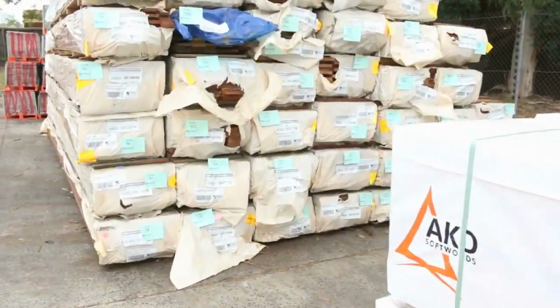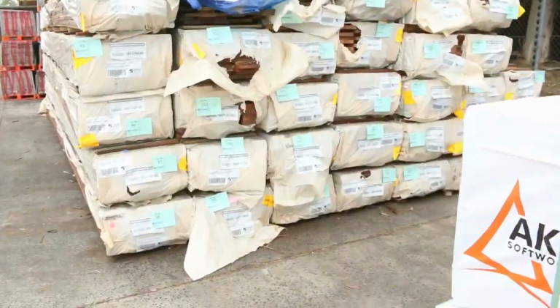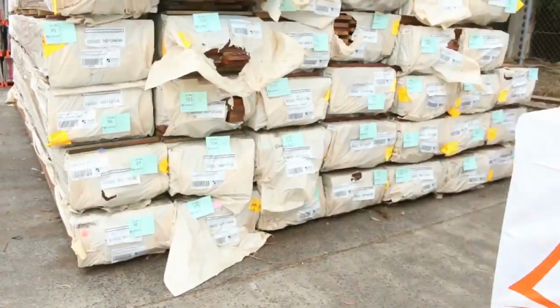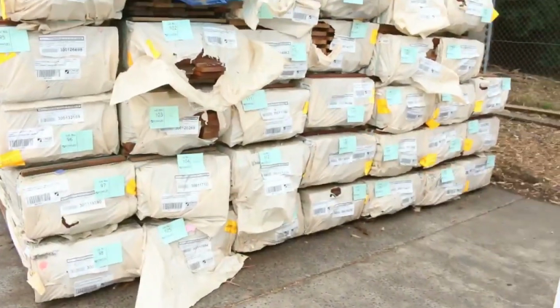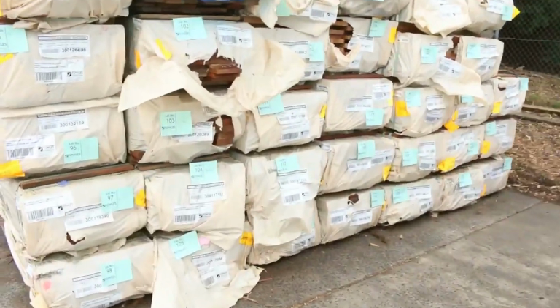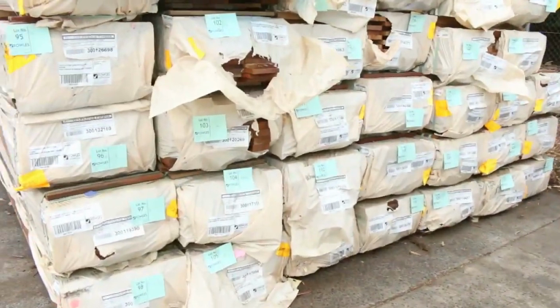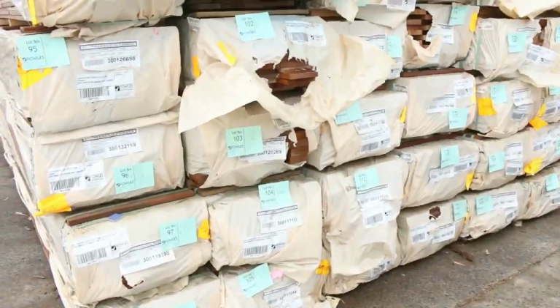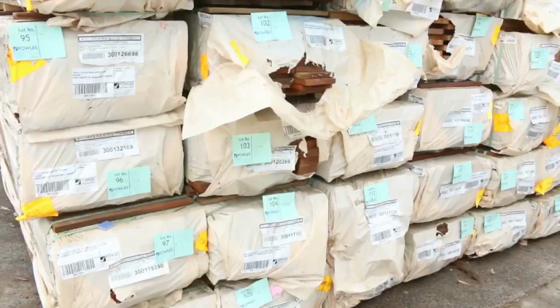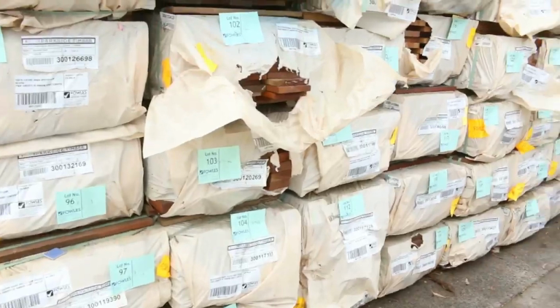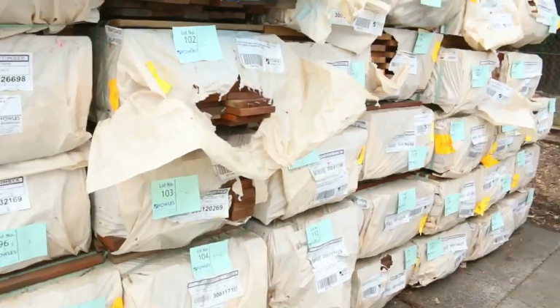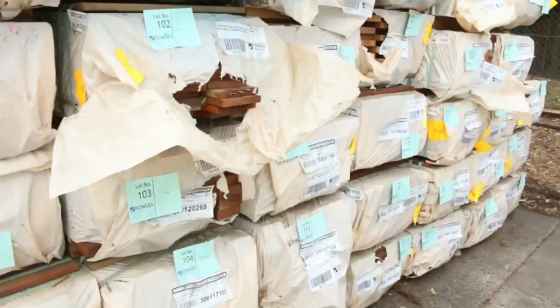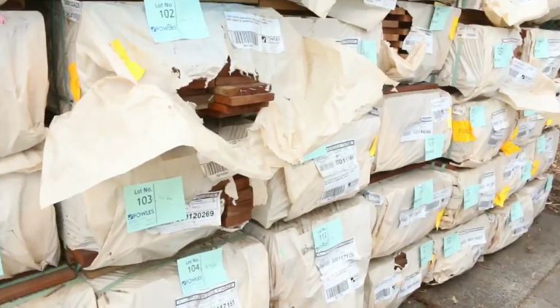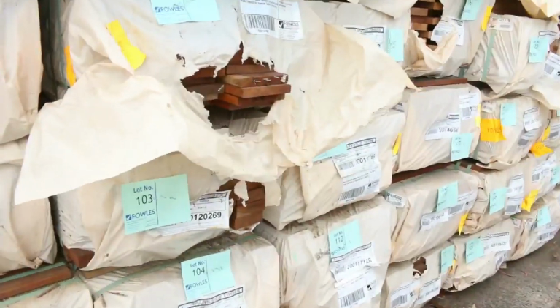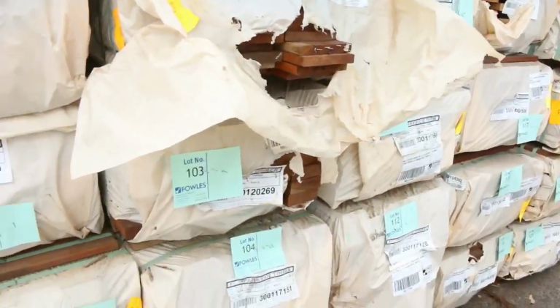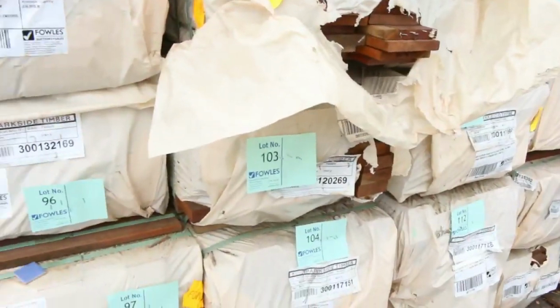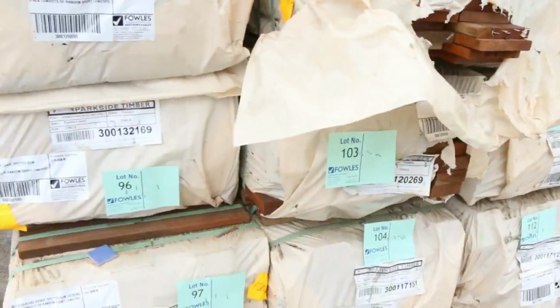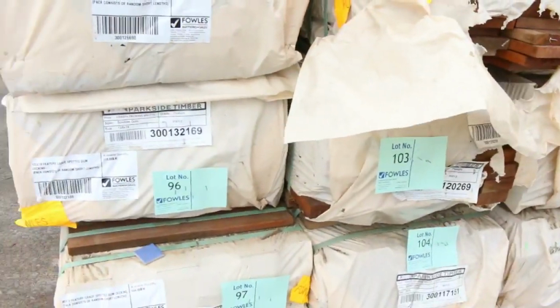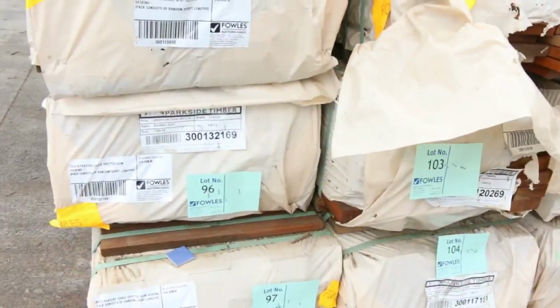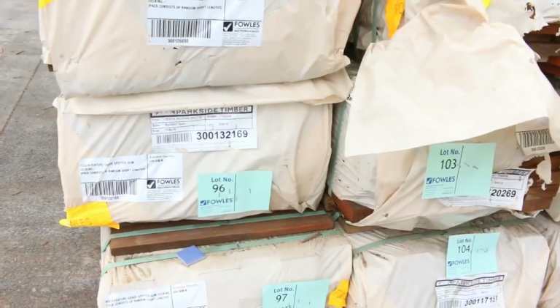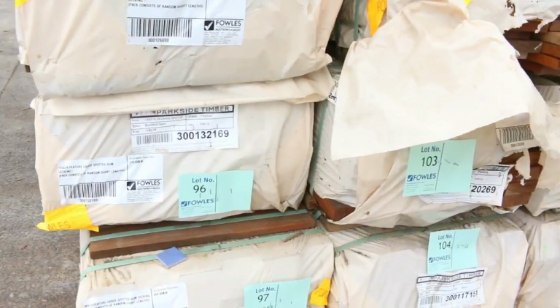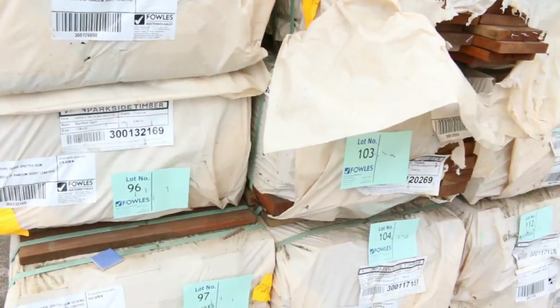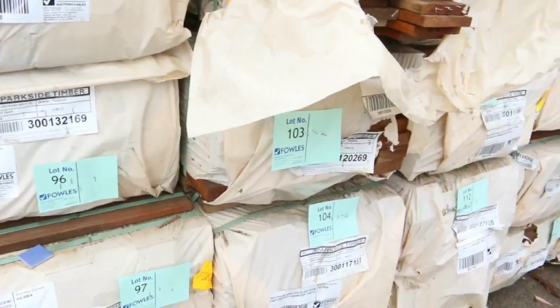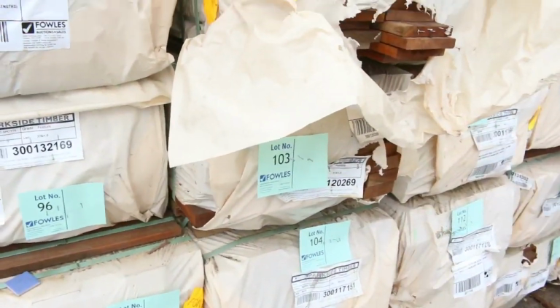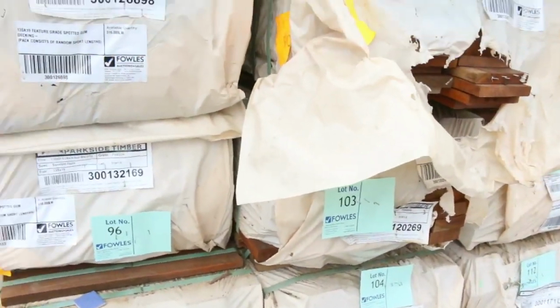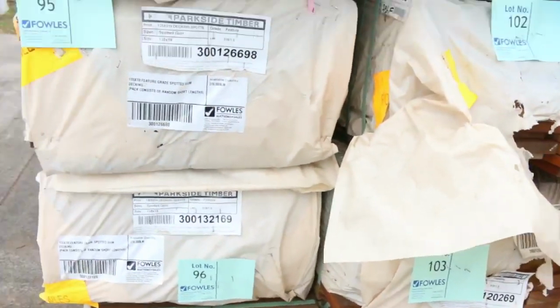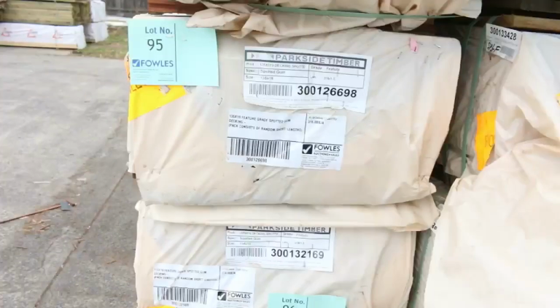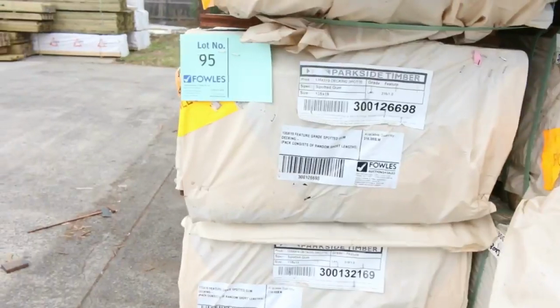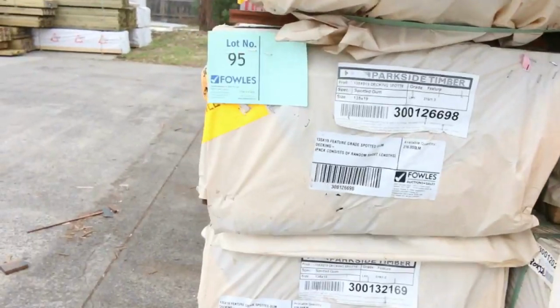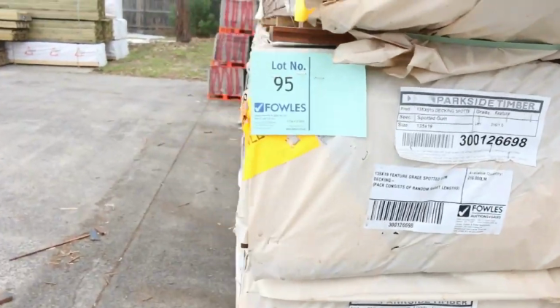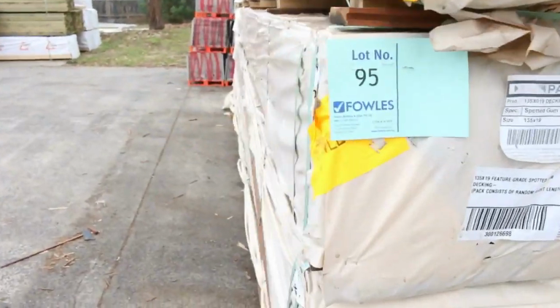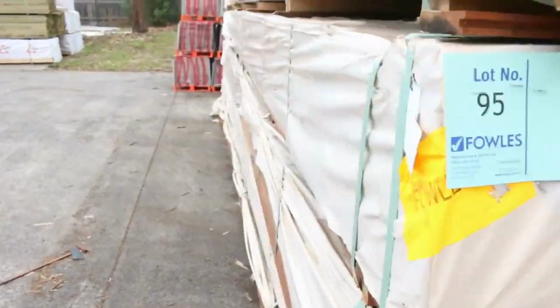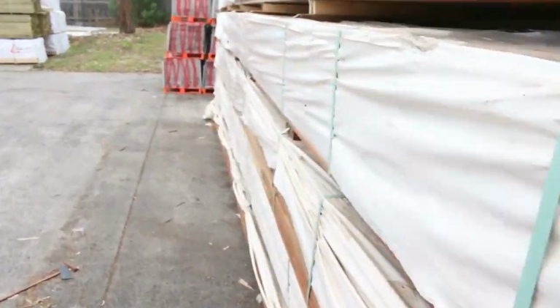Heaps of spider gum decking — we've got the 135x19 and the 86x19 there as well. So plenty of that stock available, also in the Queensland mixed hardwood.